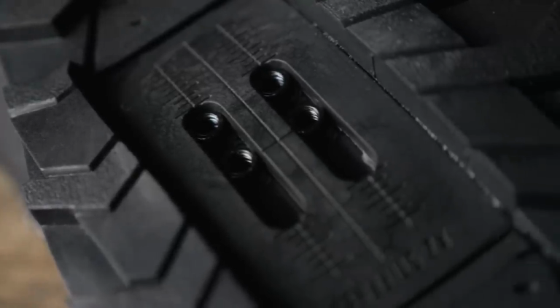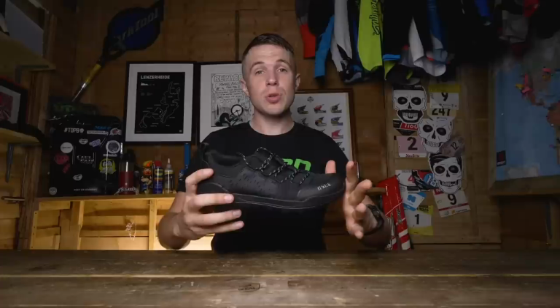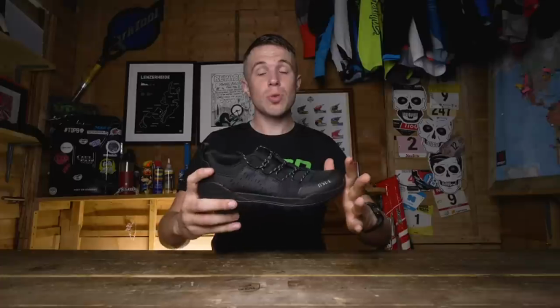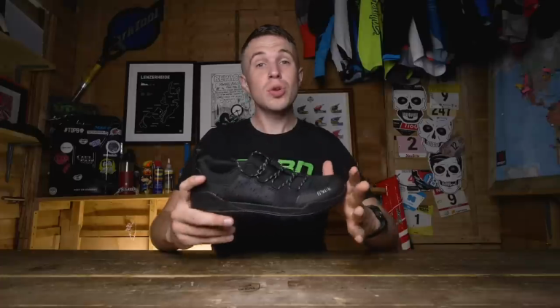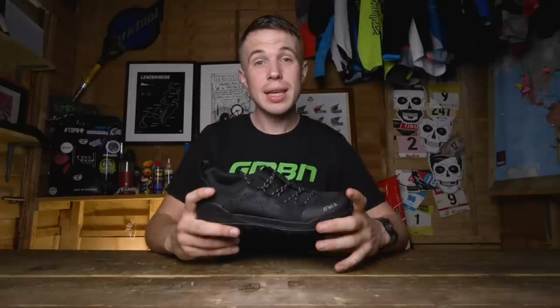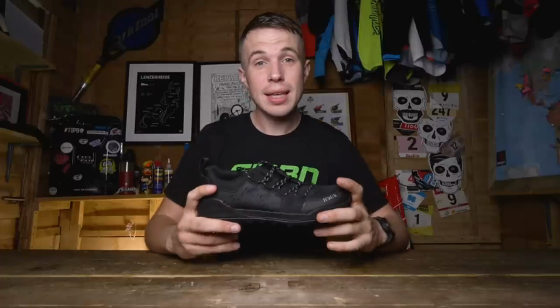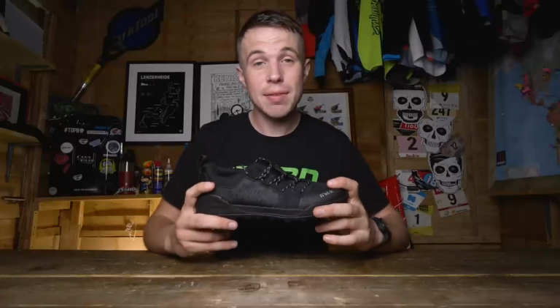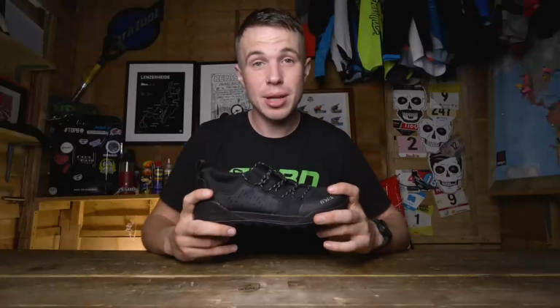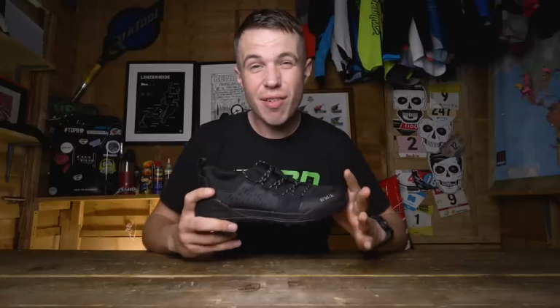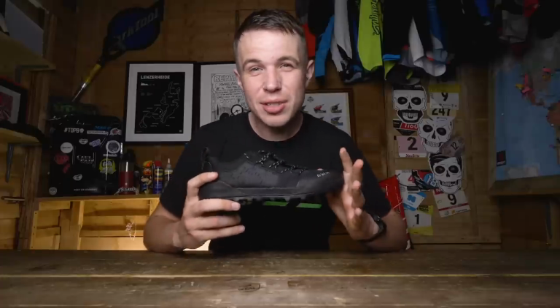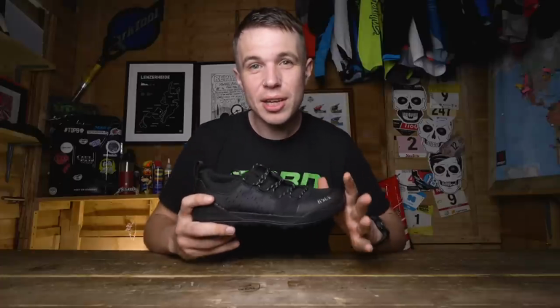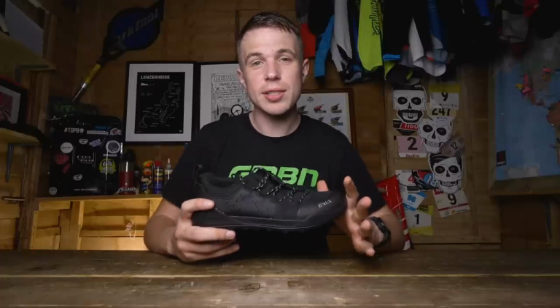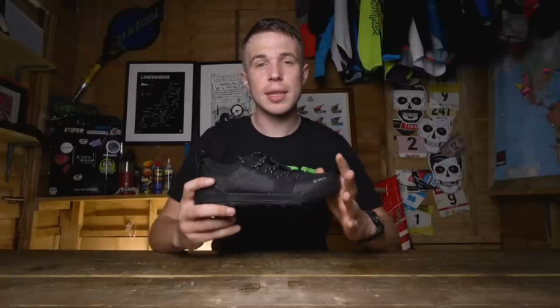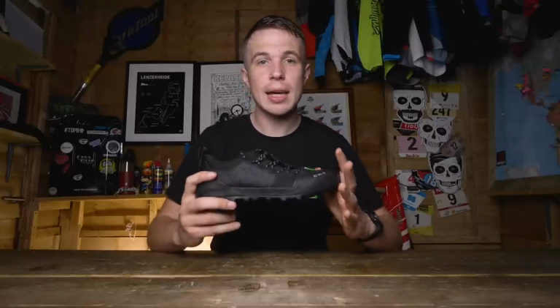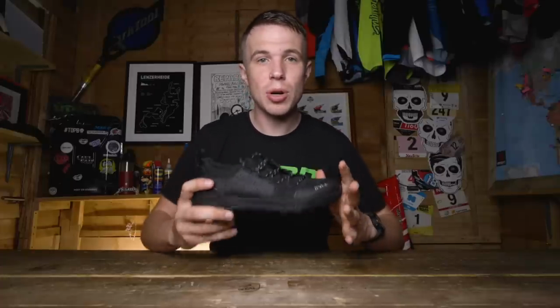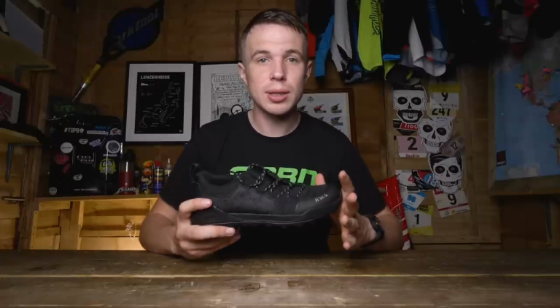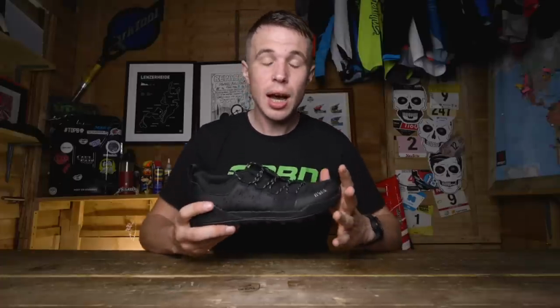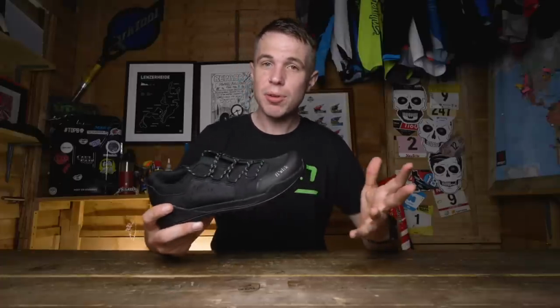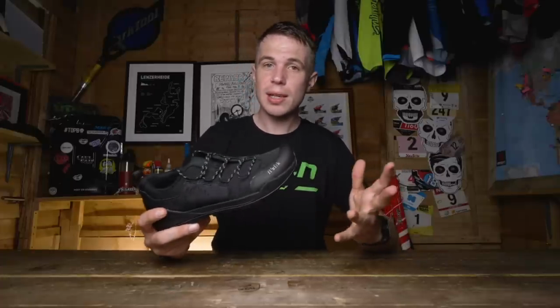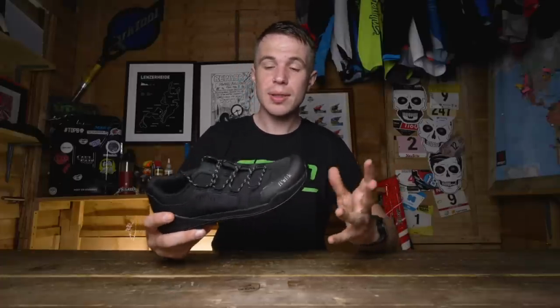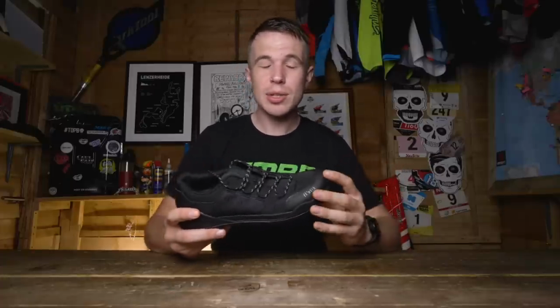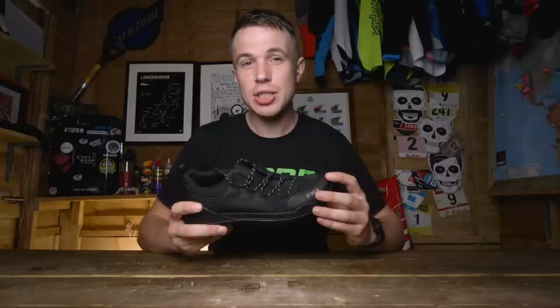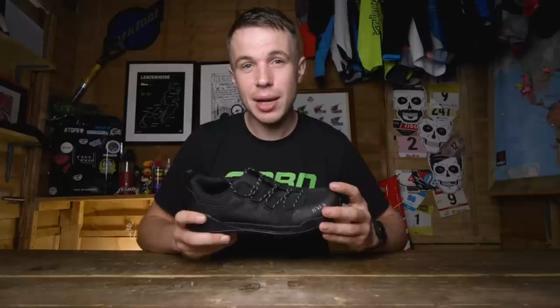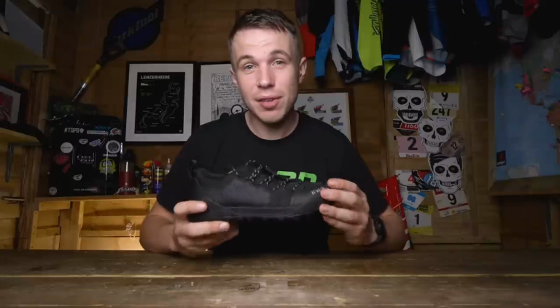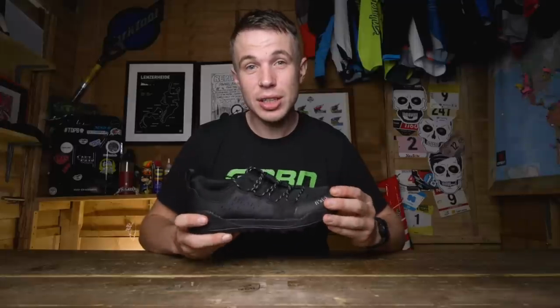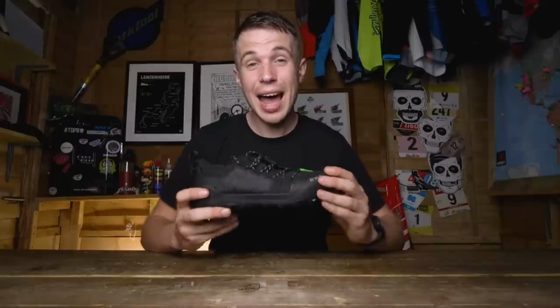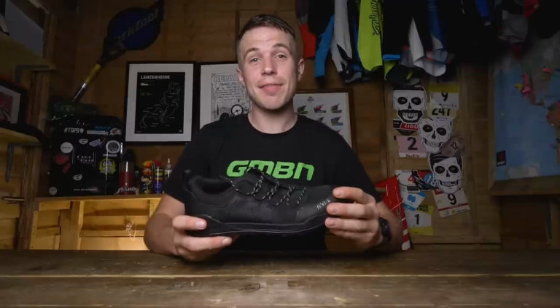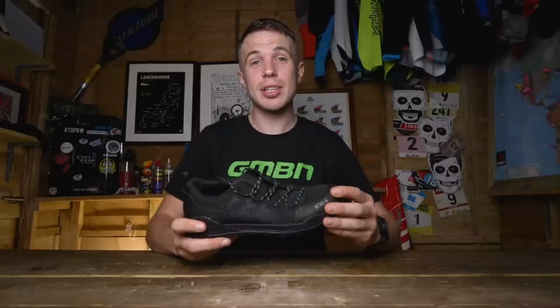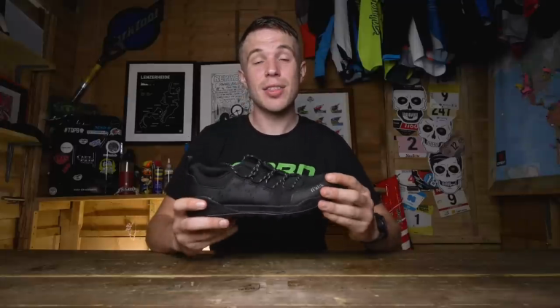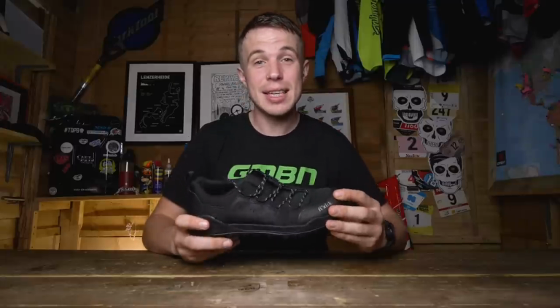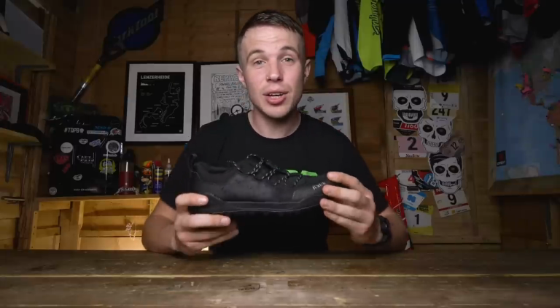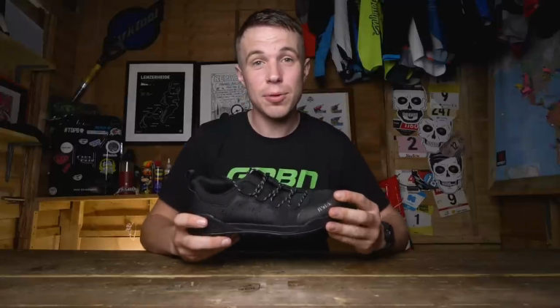These shoes were two years in development and are a real divergence for the Italian moguls. They still manage to combine the function and fashion that Fizik are known for.